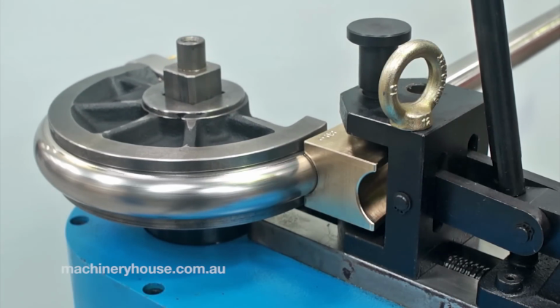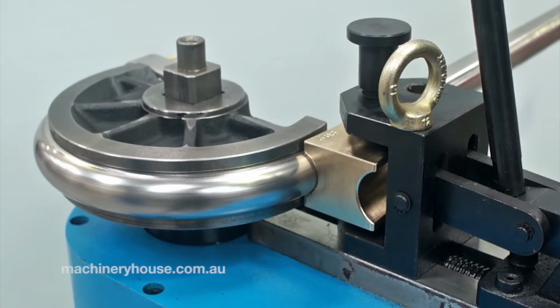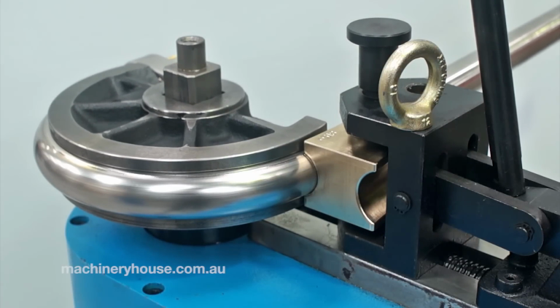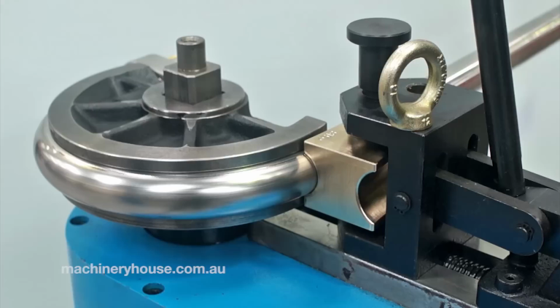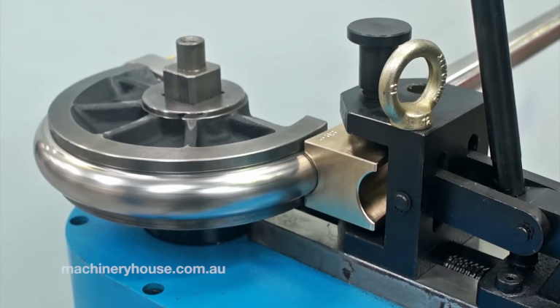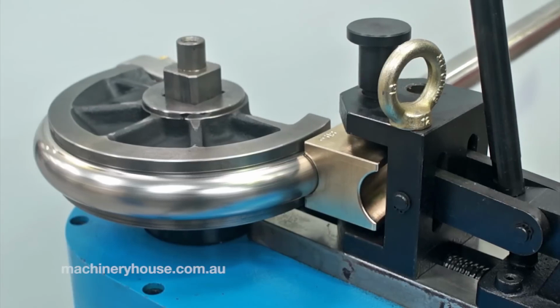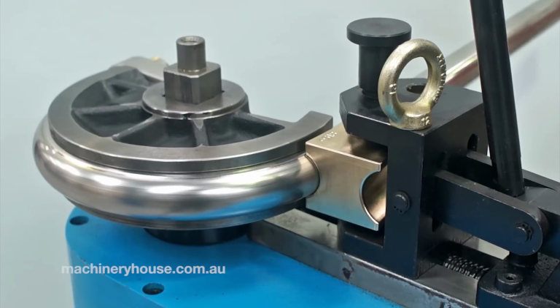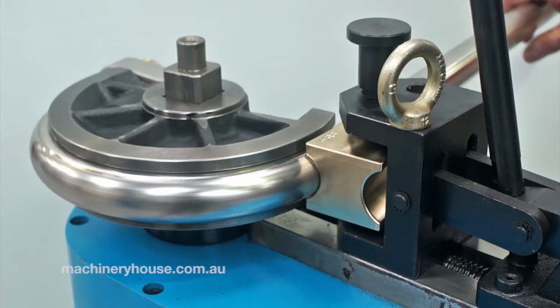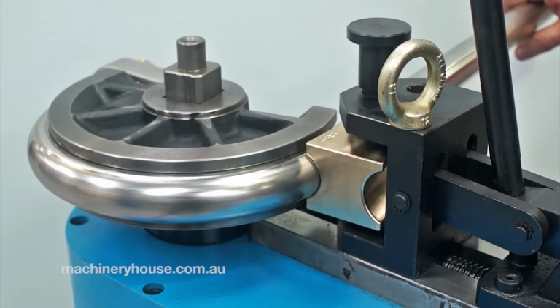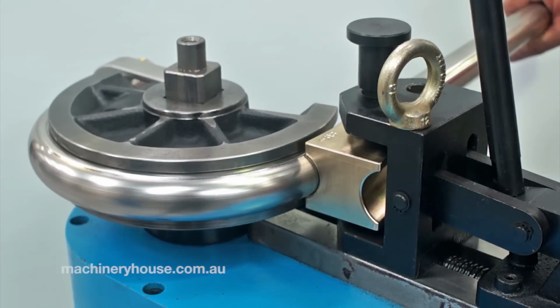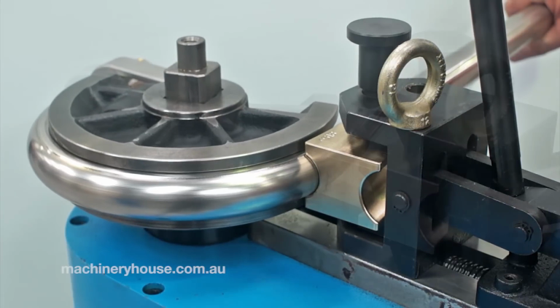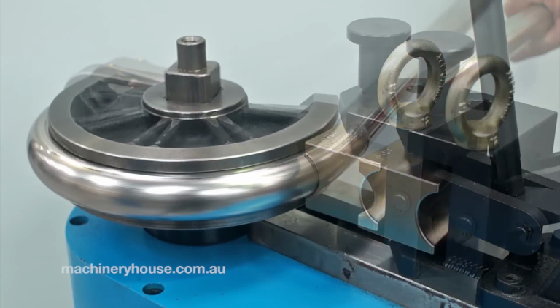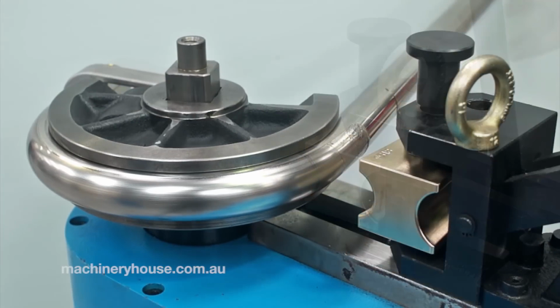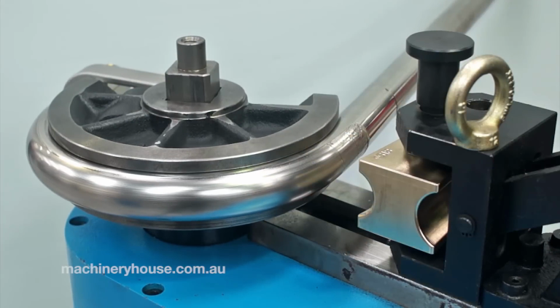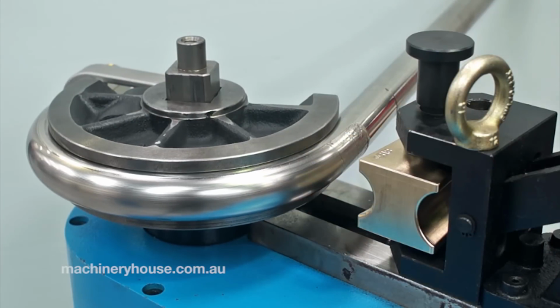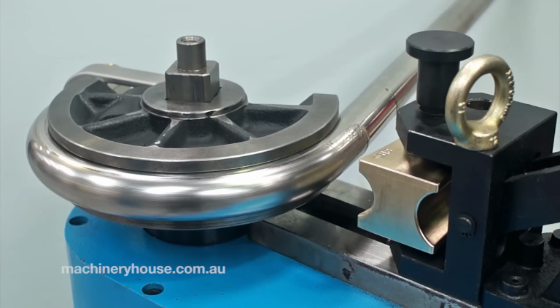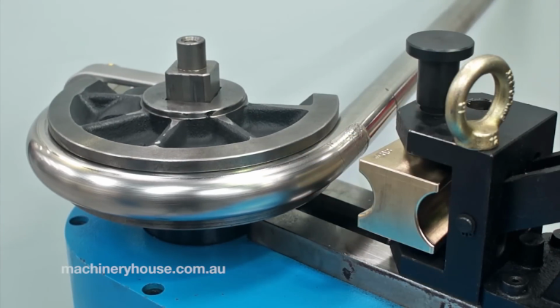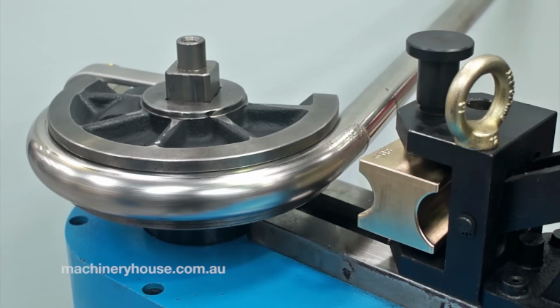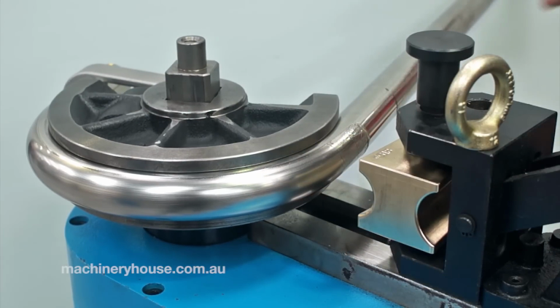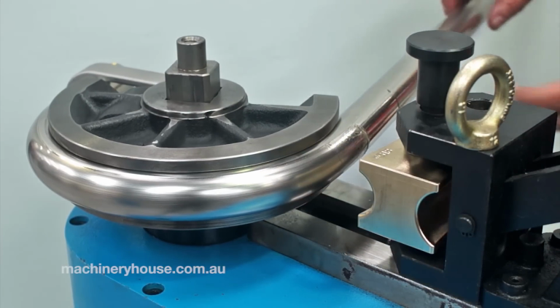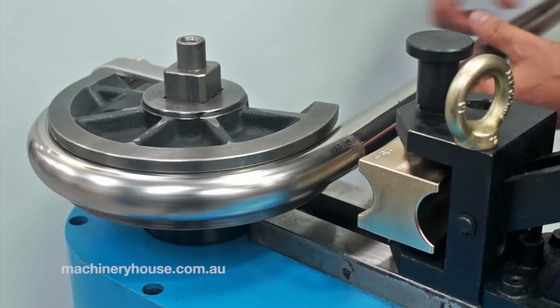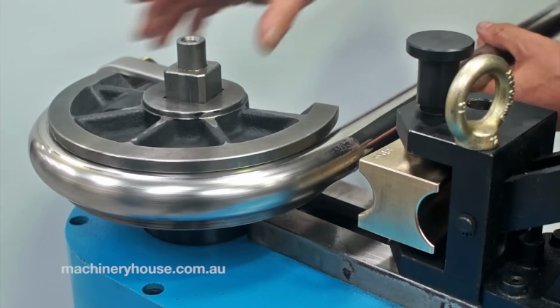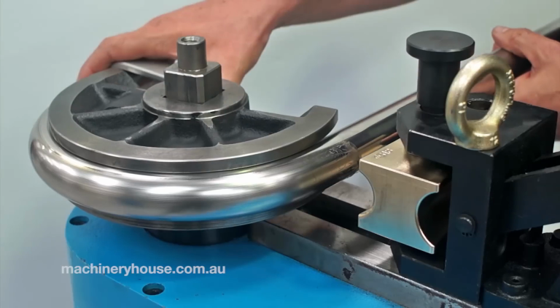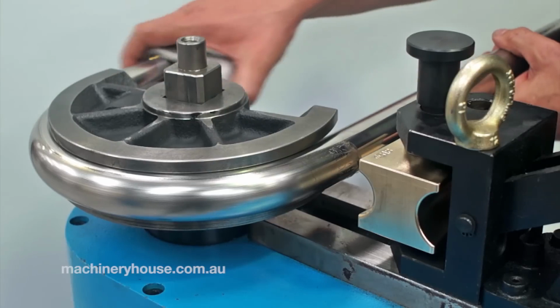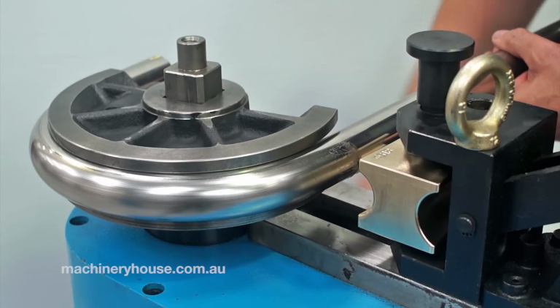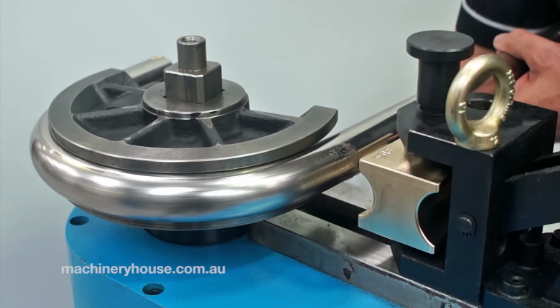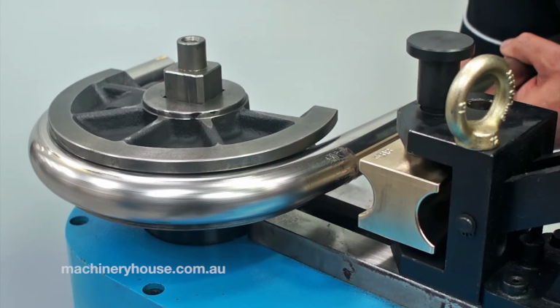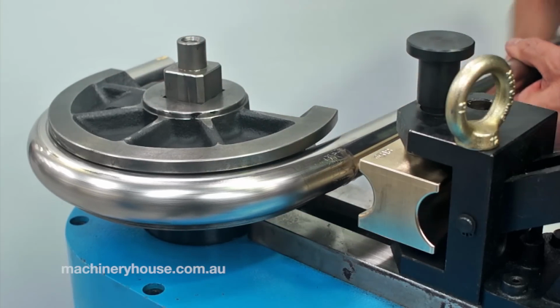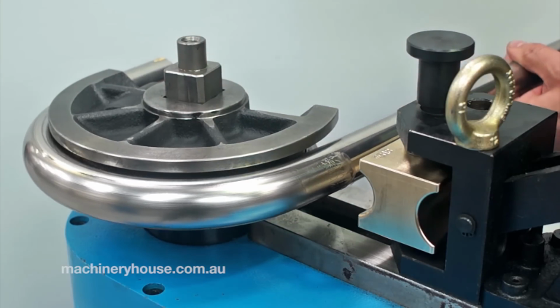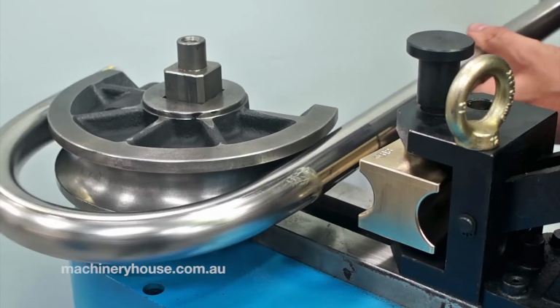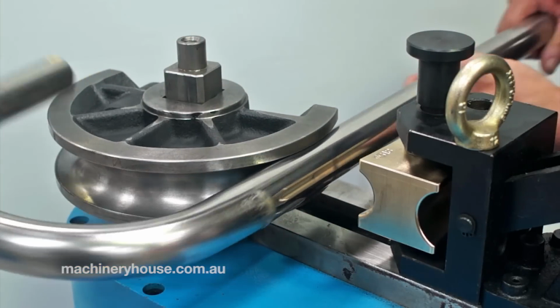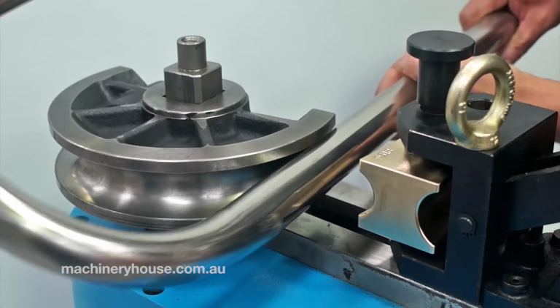Now I have both my fingers on the go button, either side of the machine. I'll now press go. The machine has now stopped itself and will reverse. The machine has now stopped and is ready for its next bend after we unload this one.